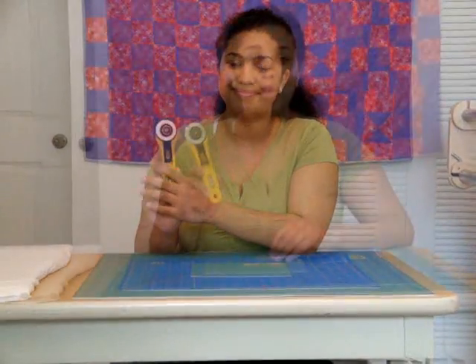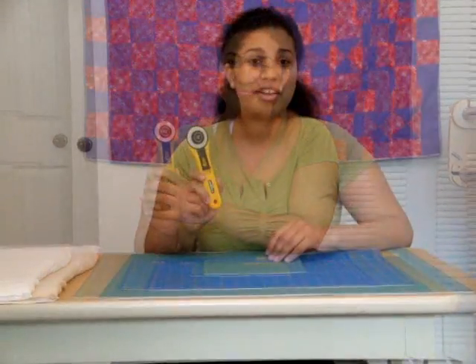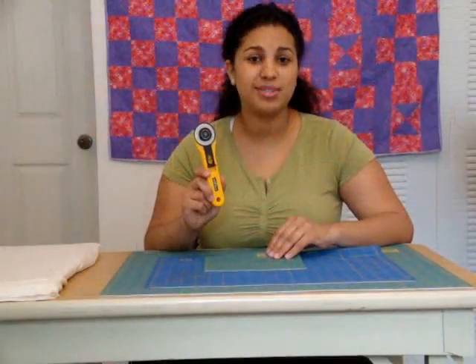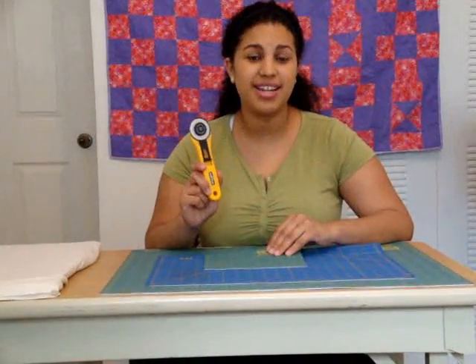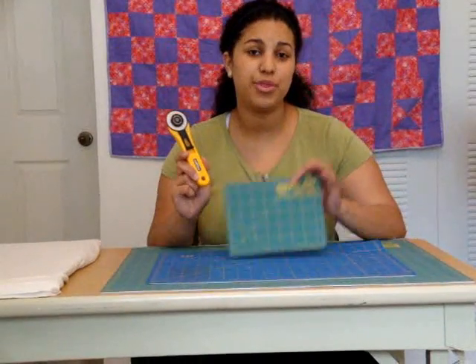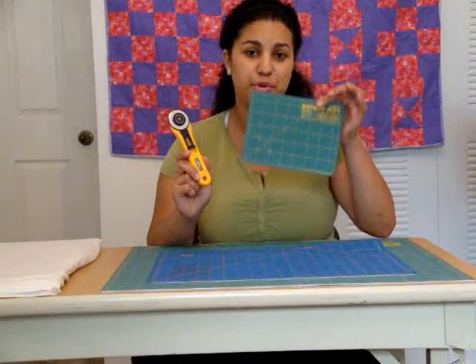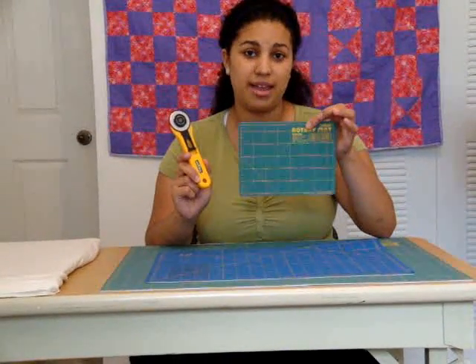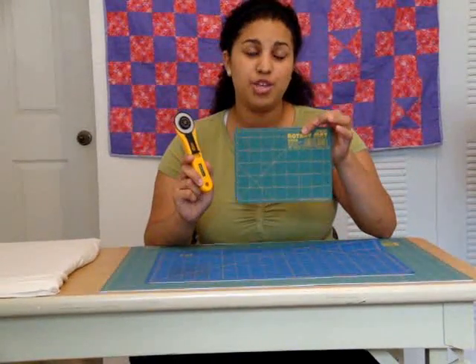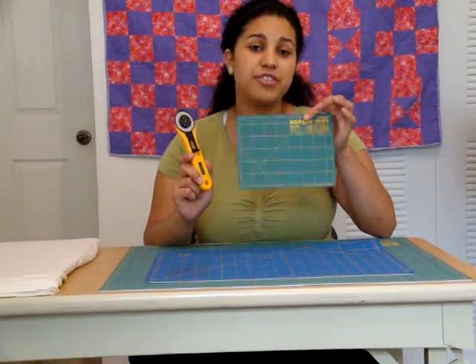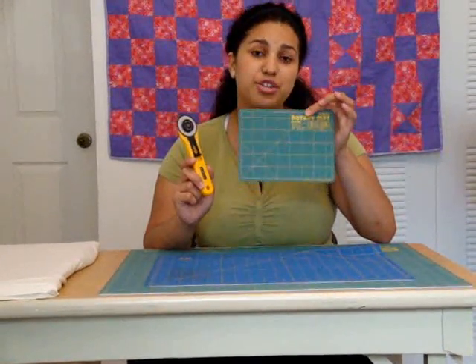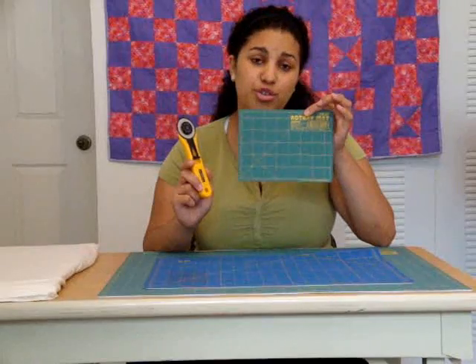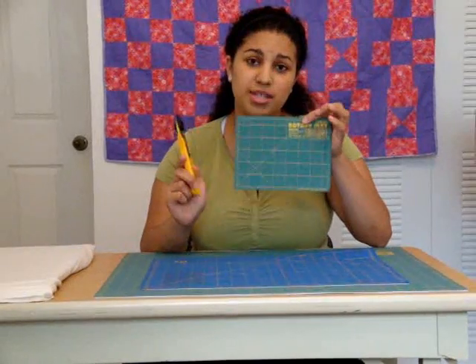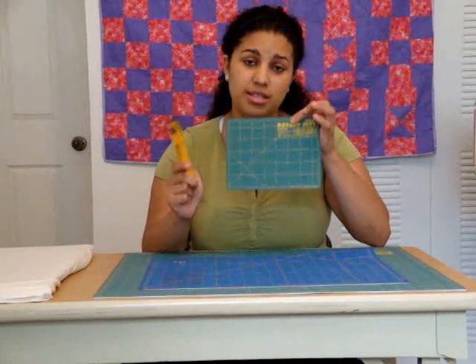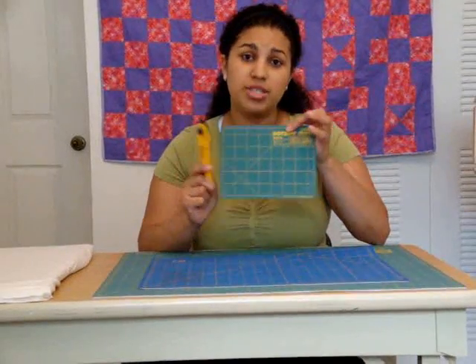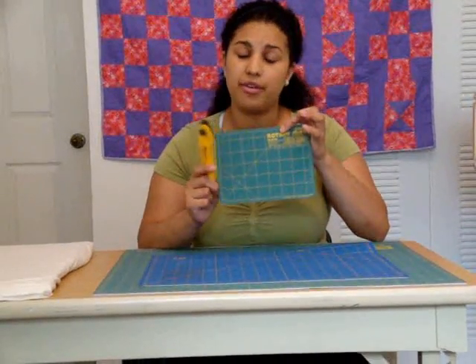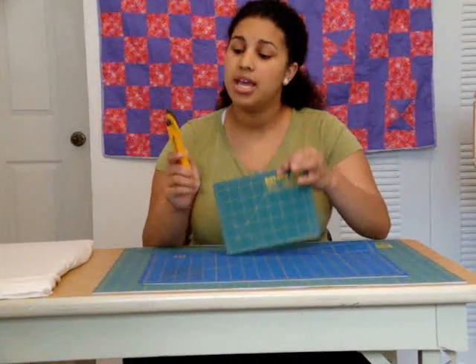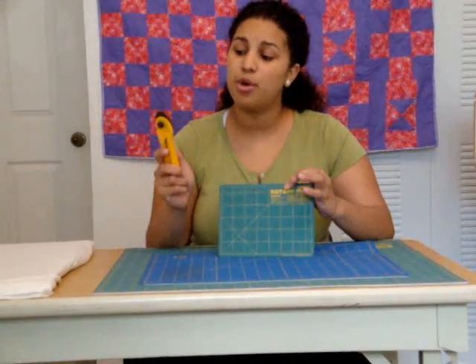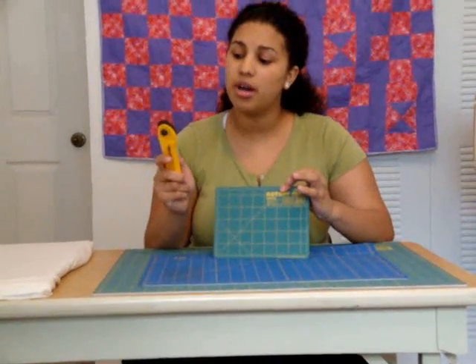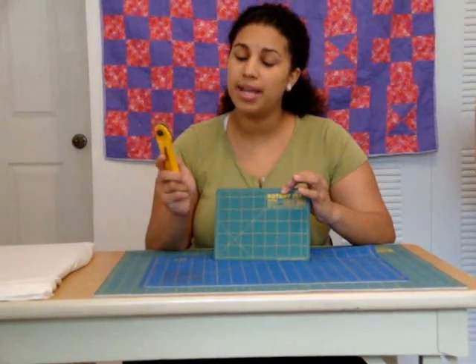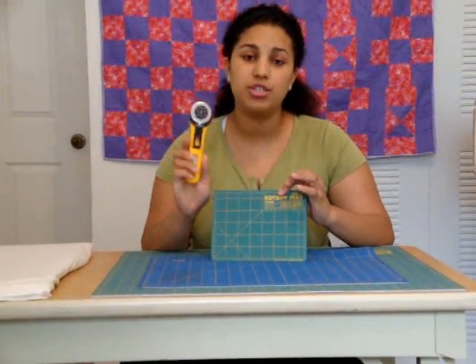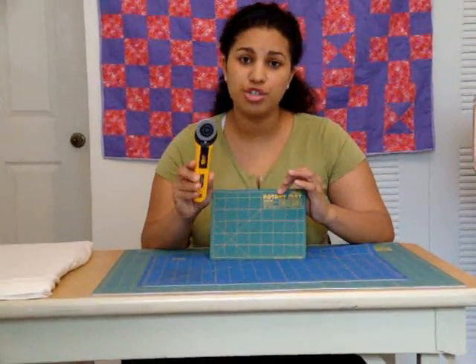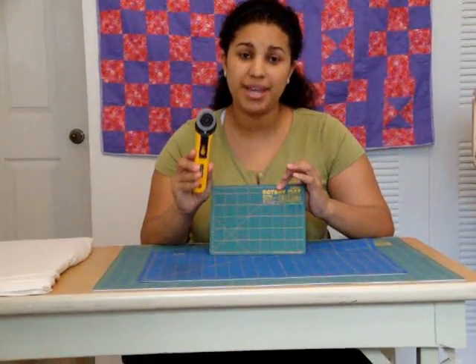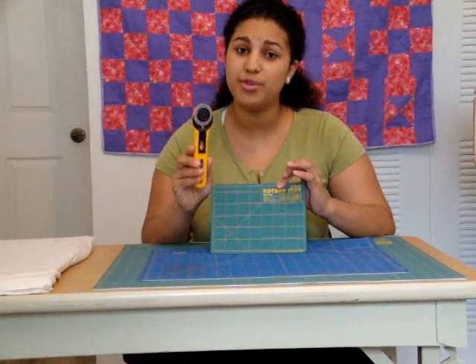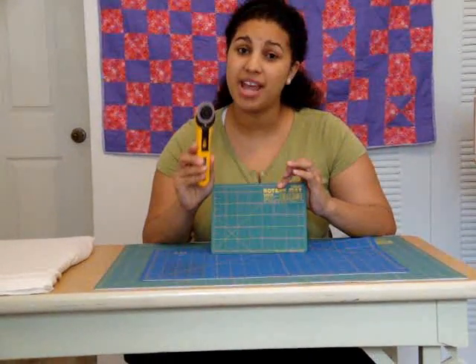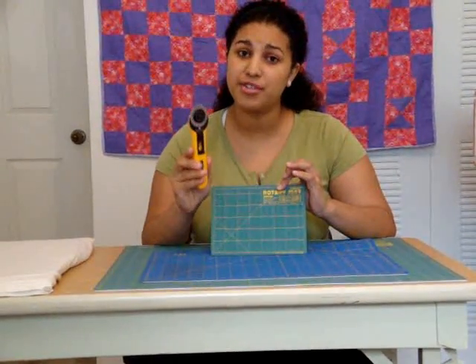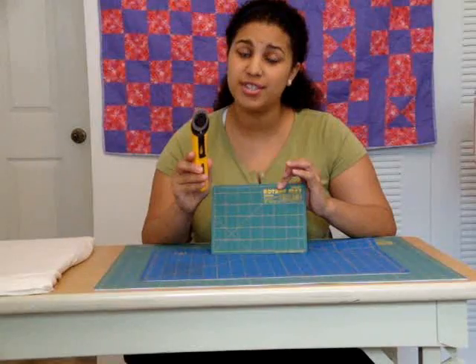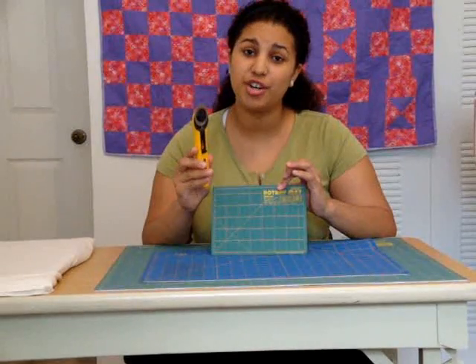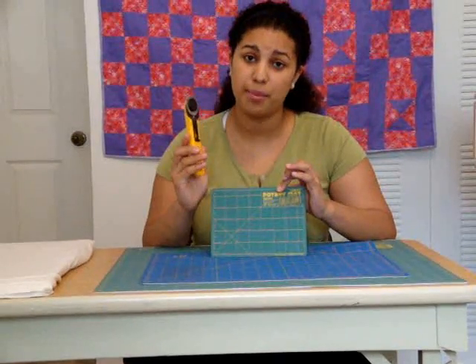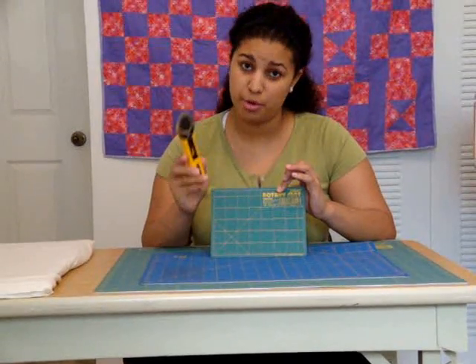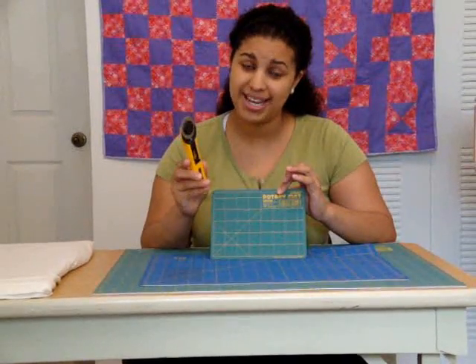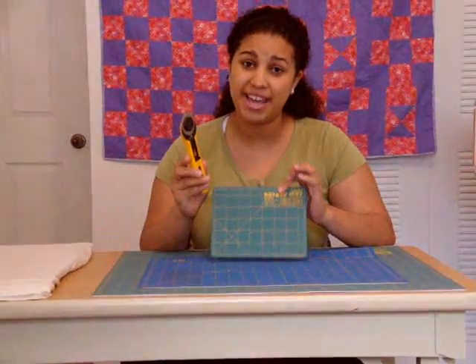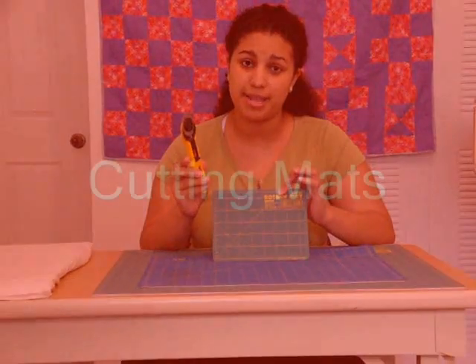The rotary cutter goes hand in hand with the rotary mat. You have to make sure that you use these two together. The rotary cutter blade is so sharp that if you use it on any other surface, you're going to wreck both your blade and your mat.